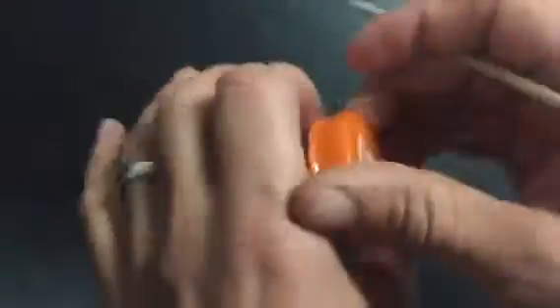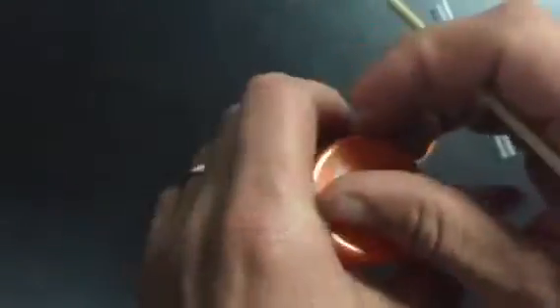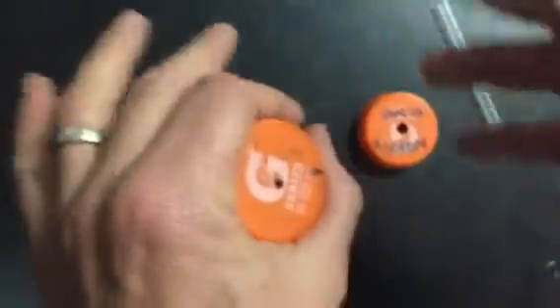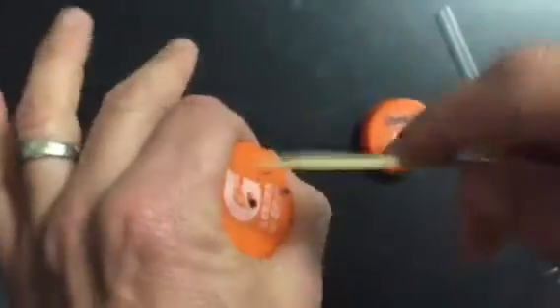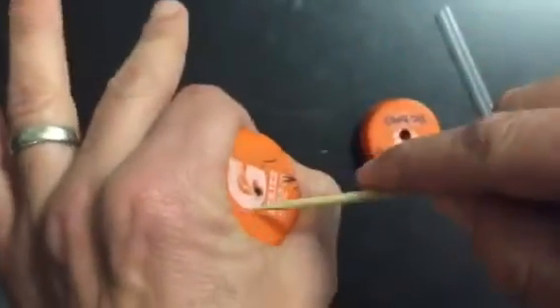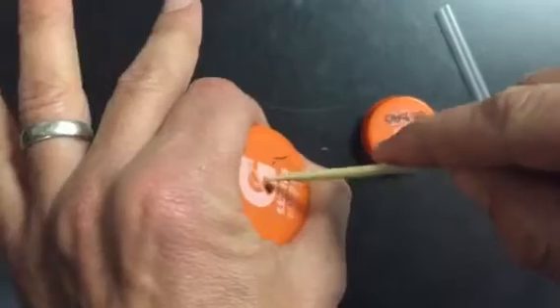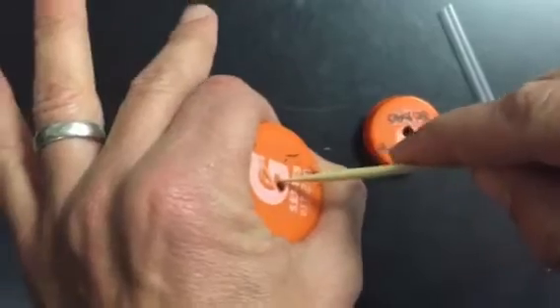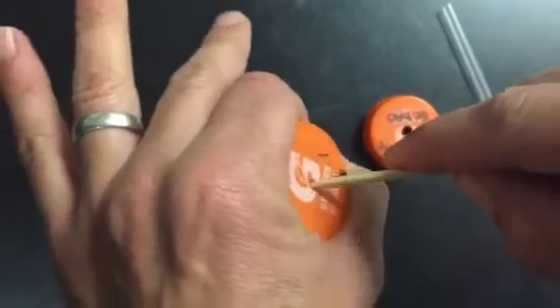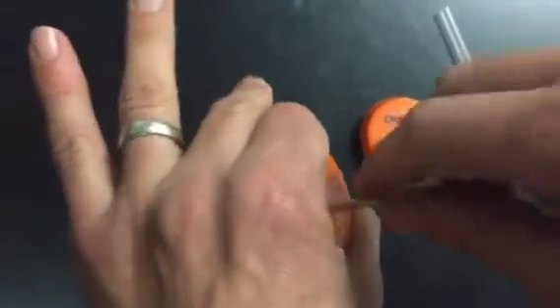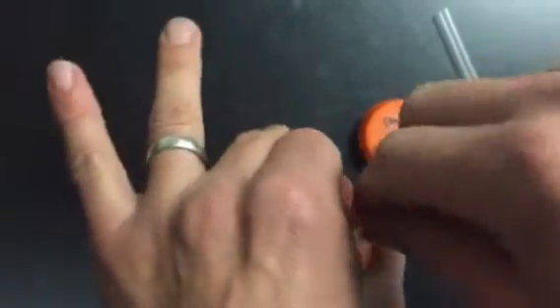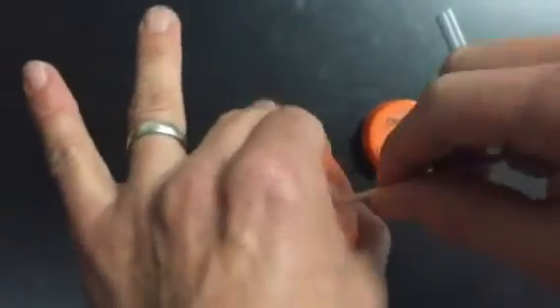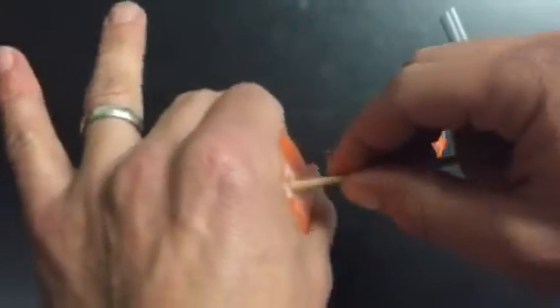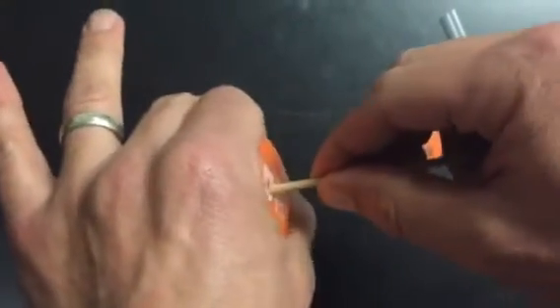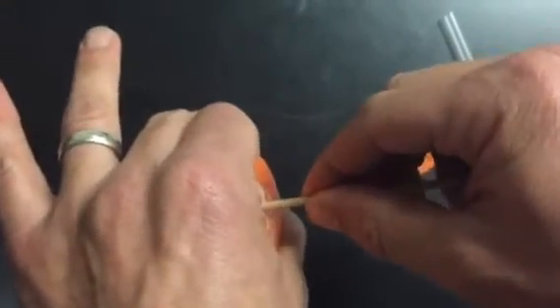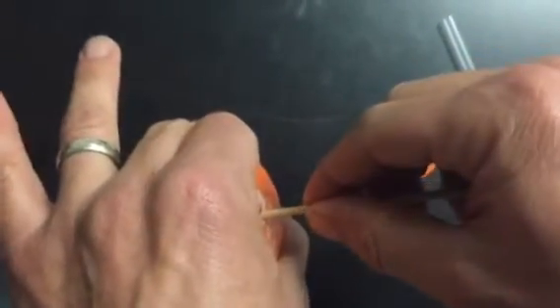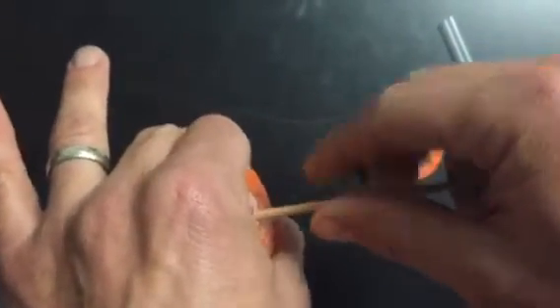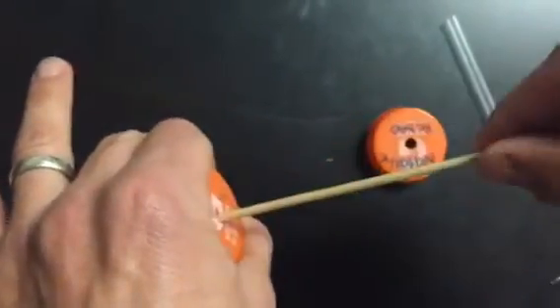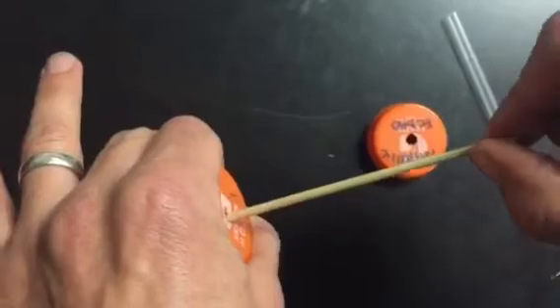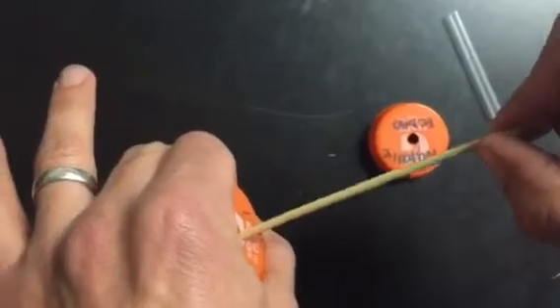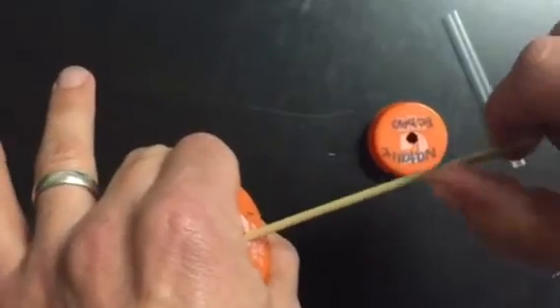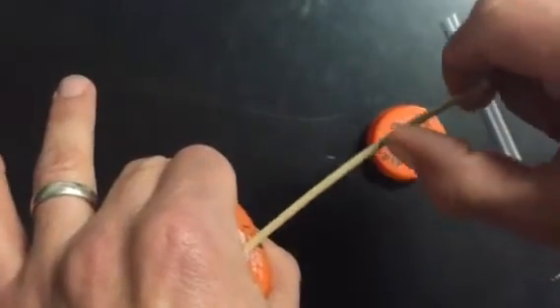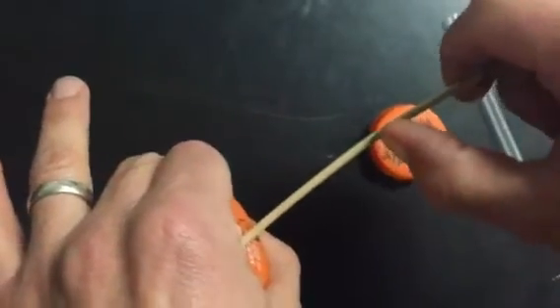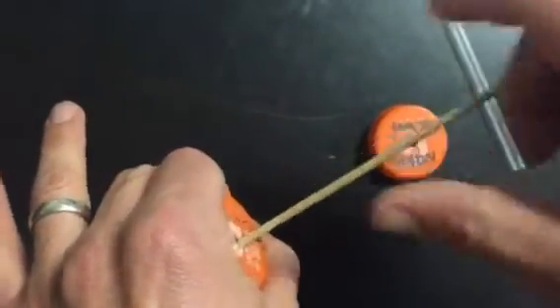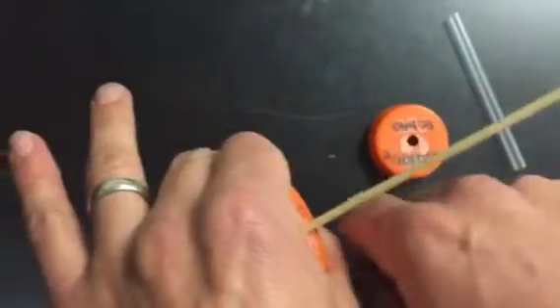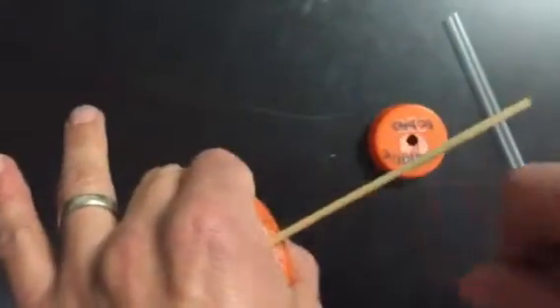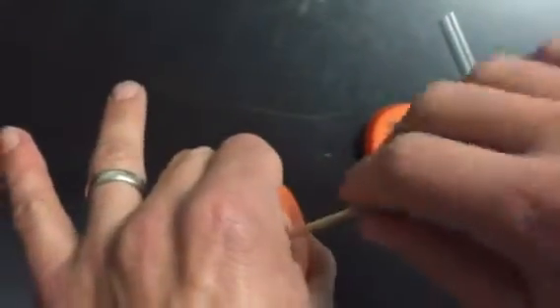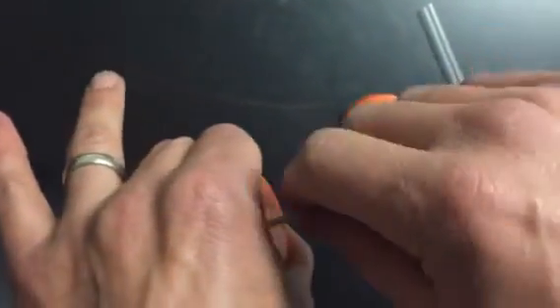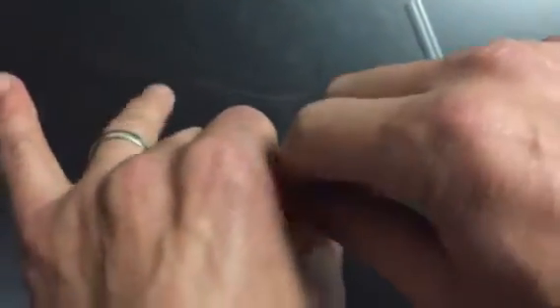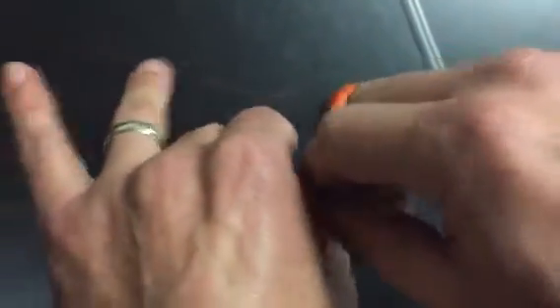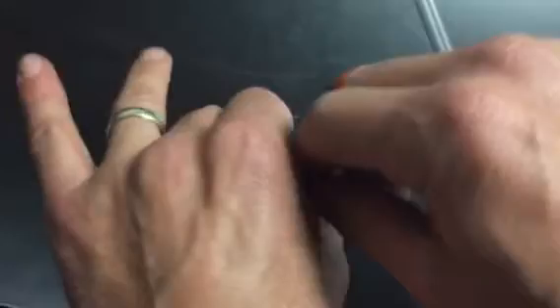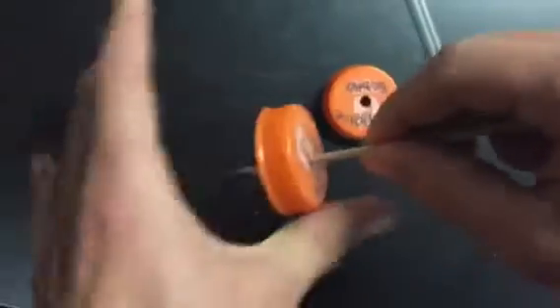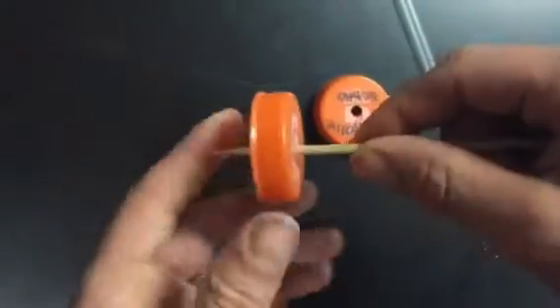Hold it so that when you push it in, there's nothing that it's going to go into. And then keep your hand close to the wheel. Don't hold it way back here because if it's tight, the skewer might bend, you might break it, you might skewer yourself — and it should just slide right on like that.